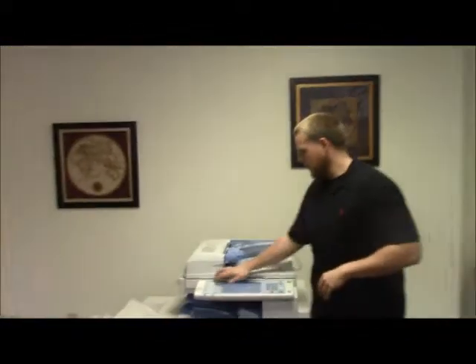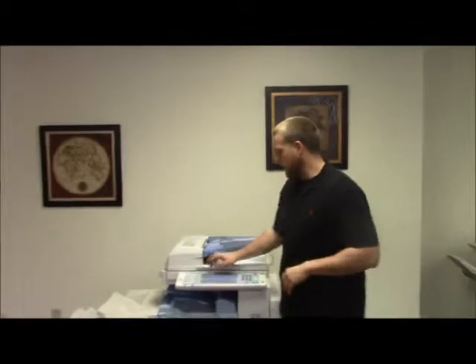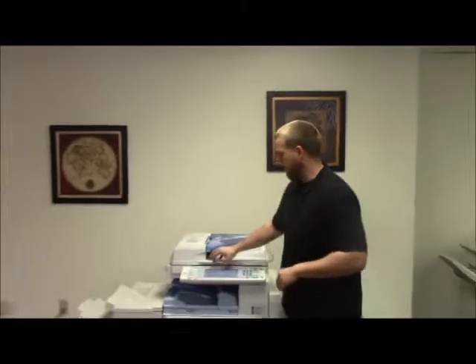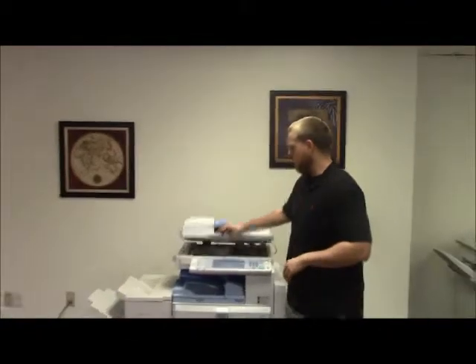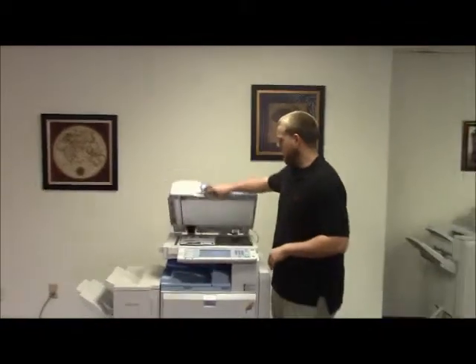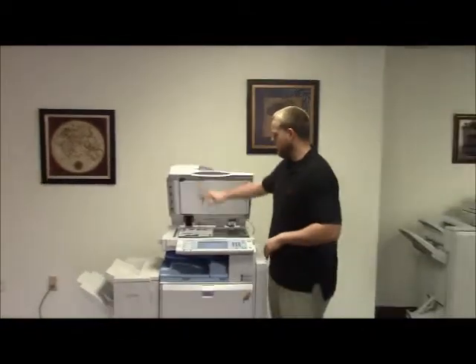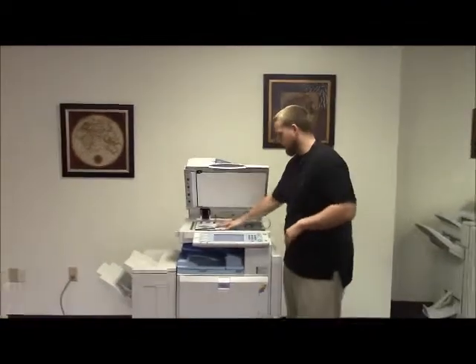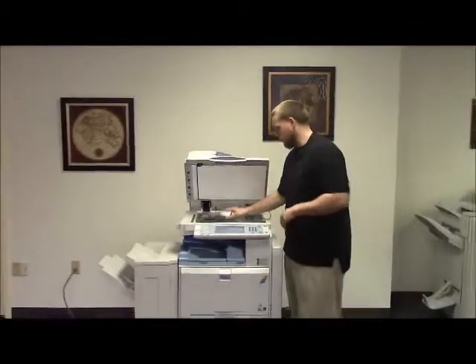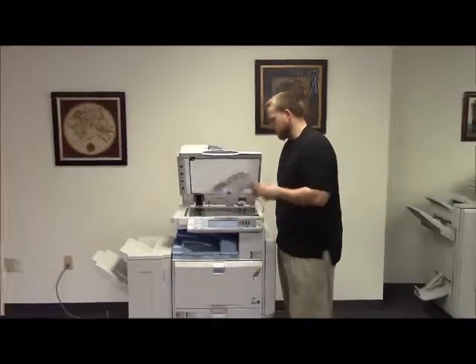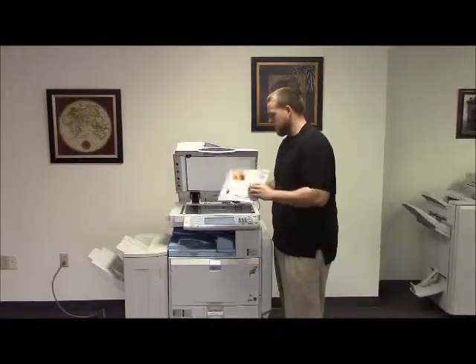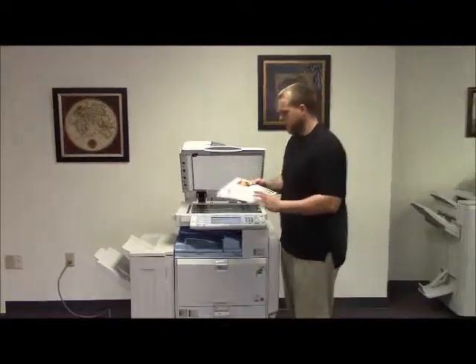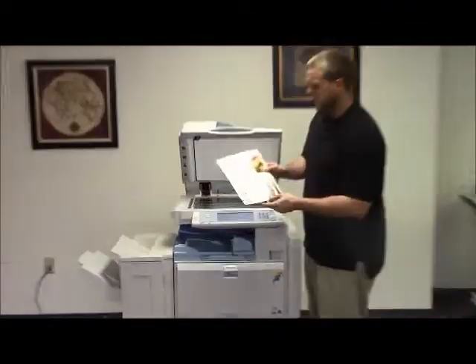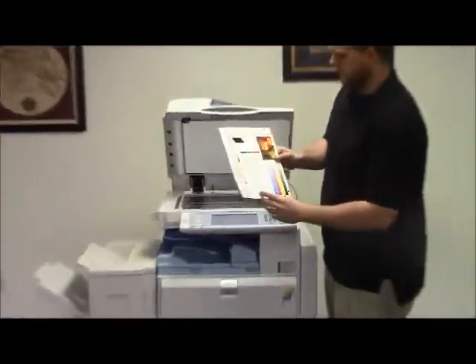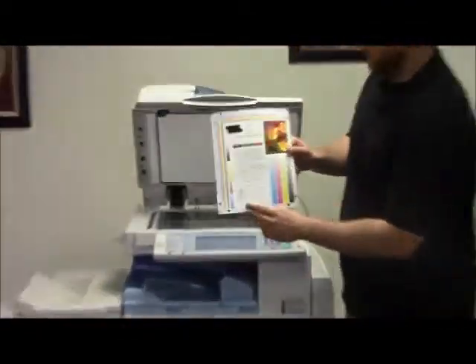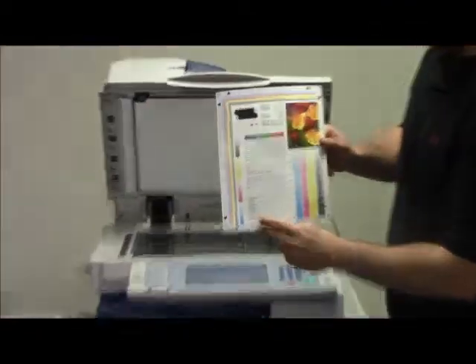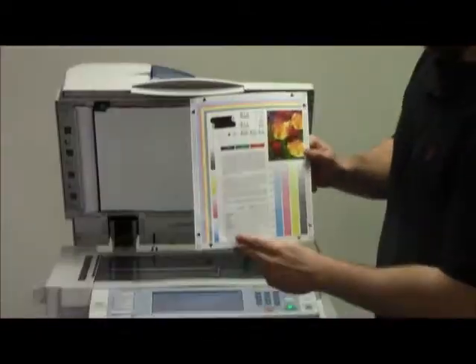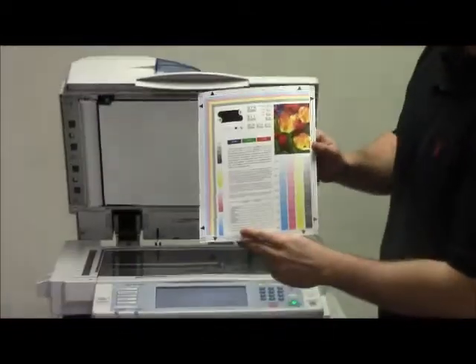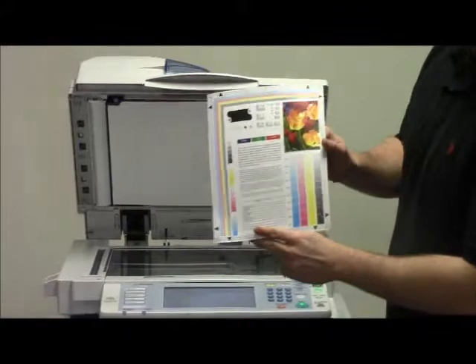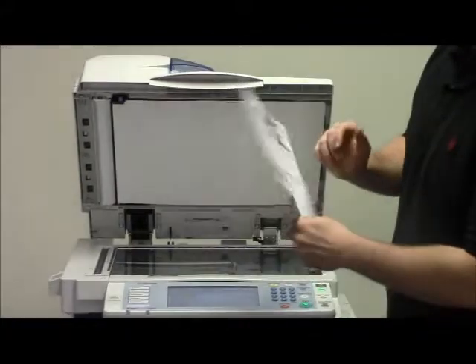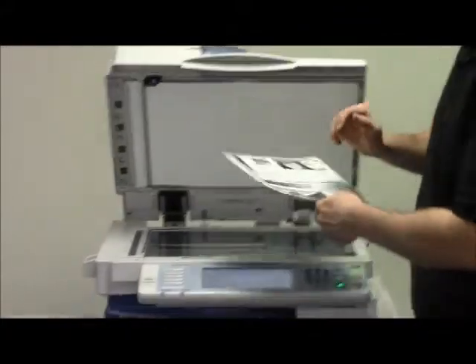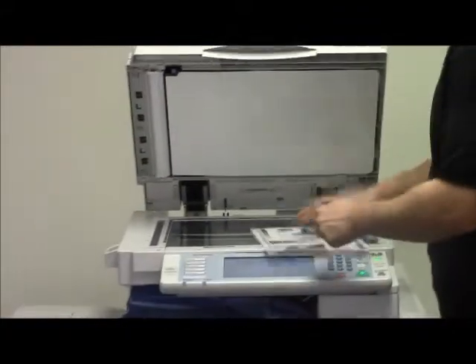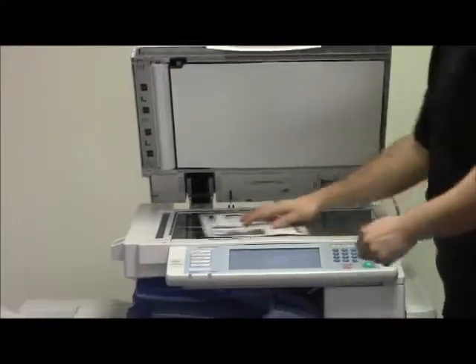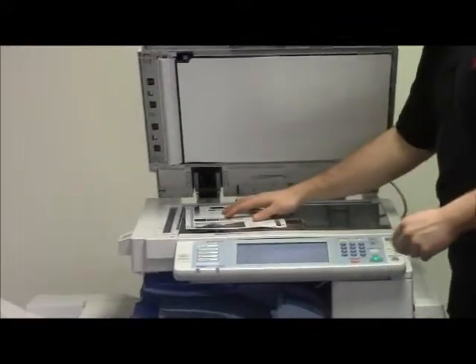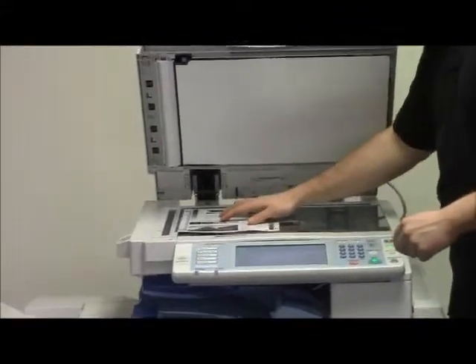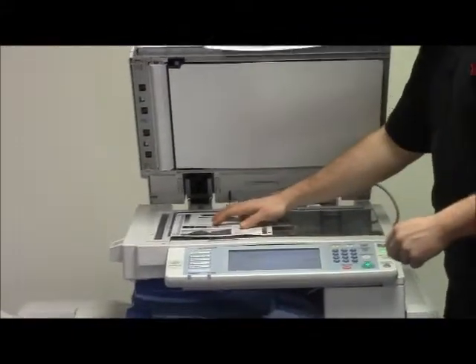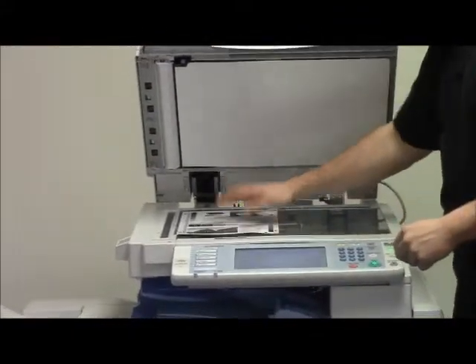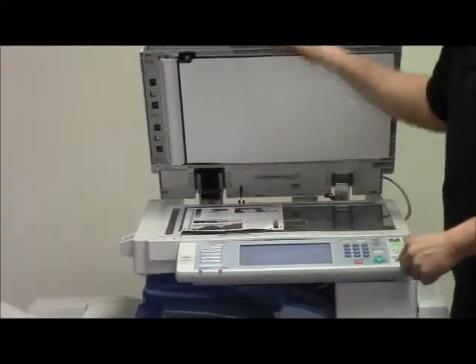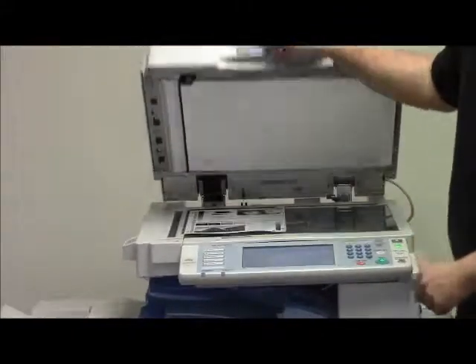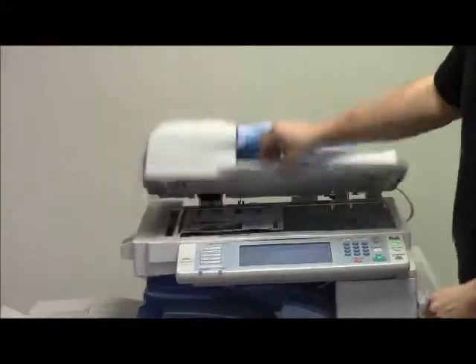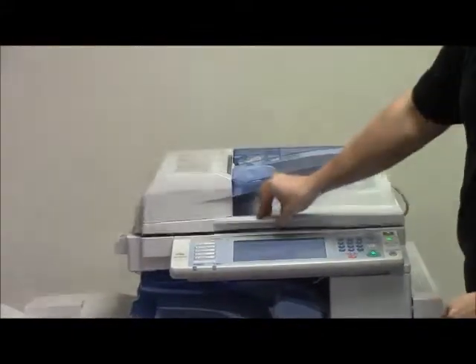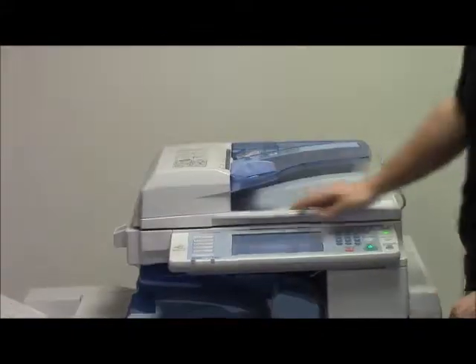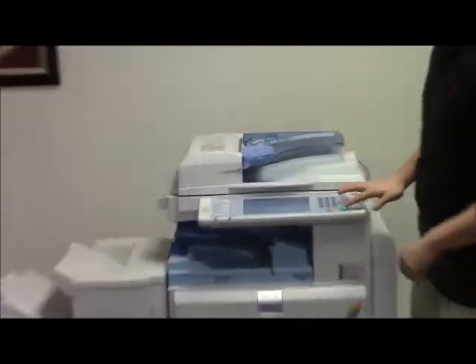Now we're going to go ahead and run a few test copies to show the color quality of this machine. Here is our color copy test chart. We will go ahead and run two copies.